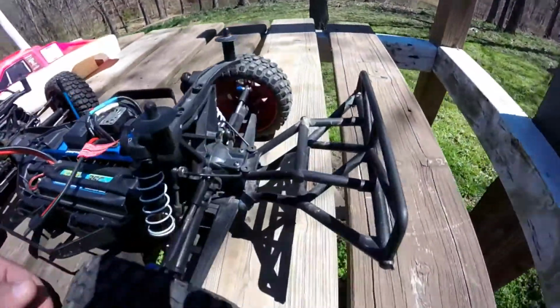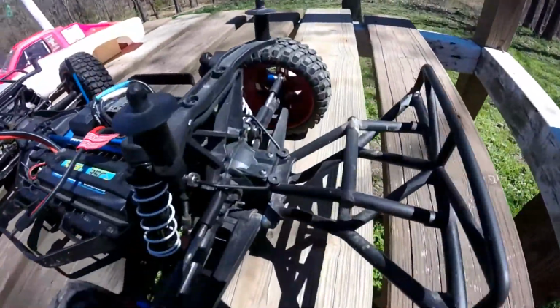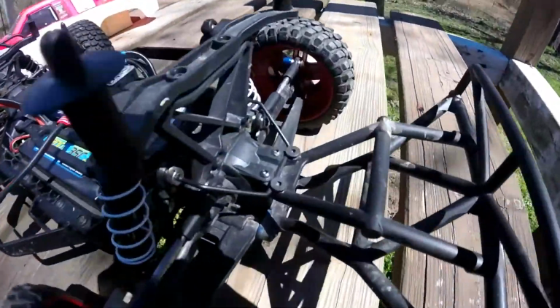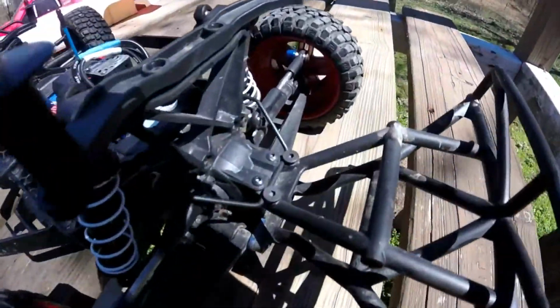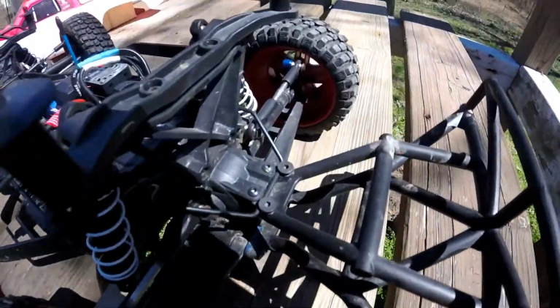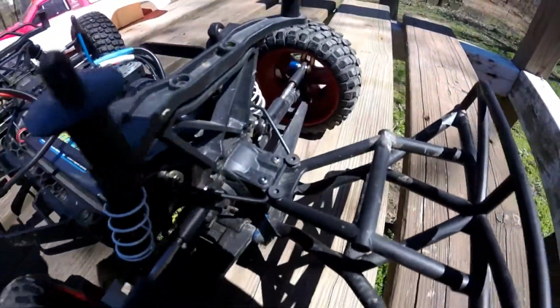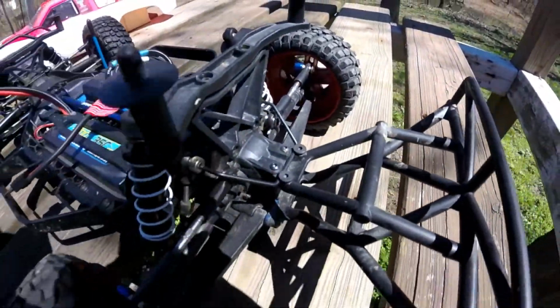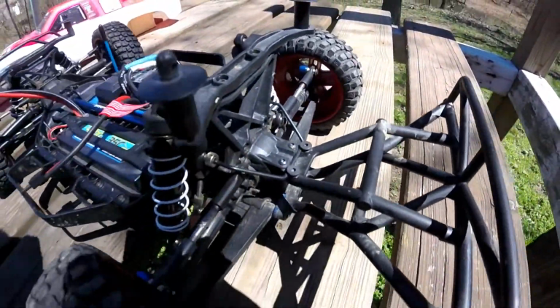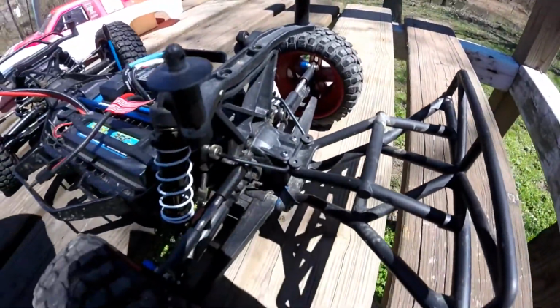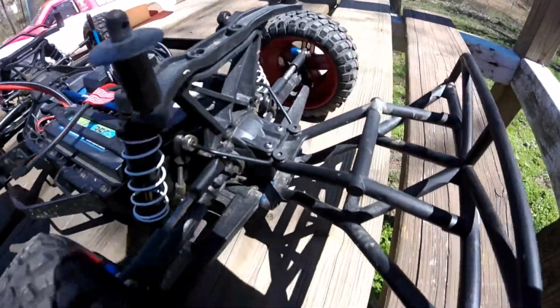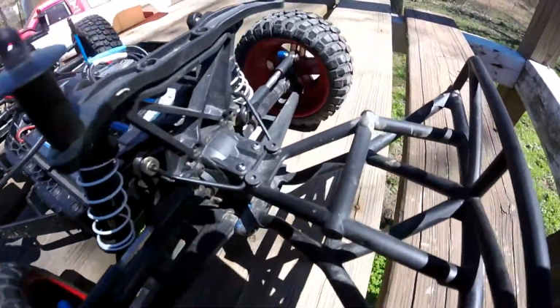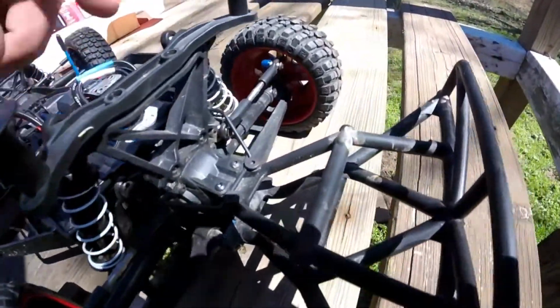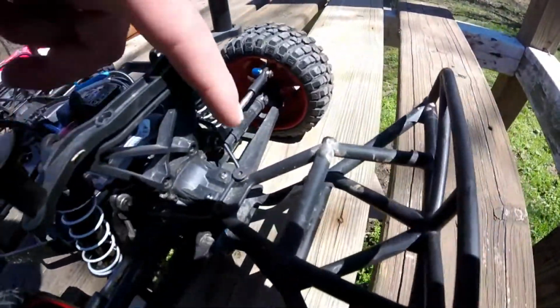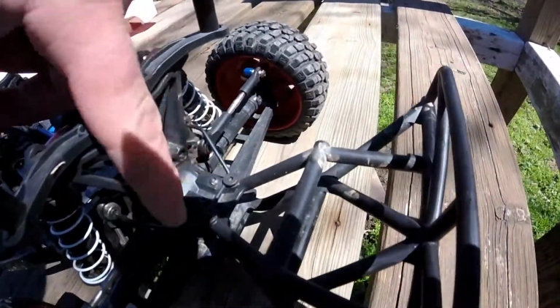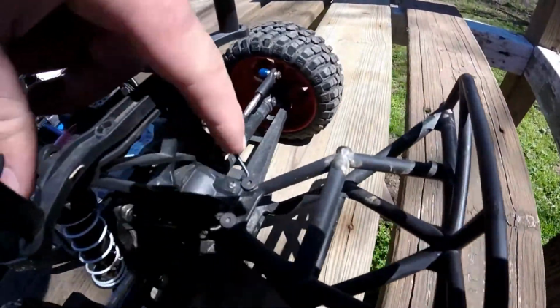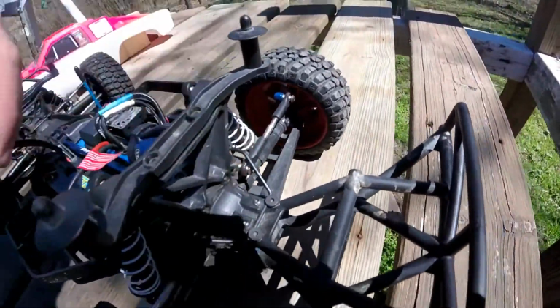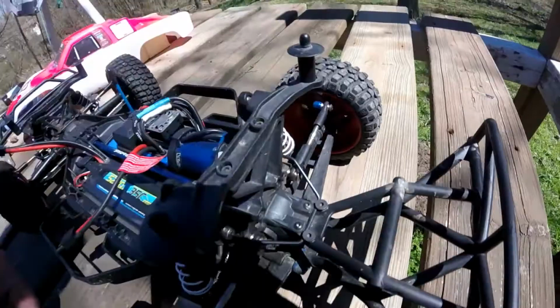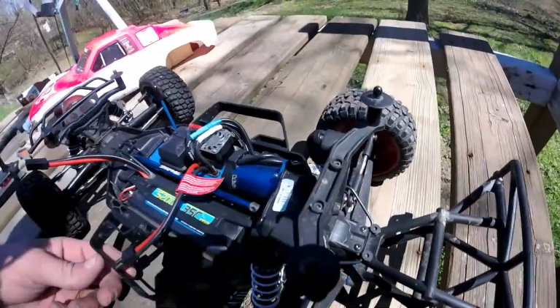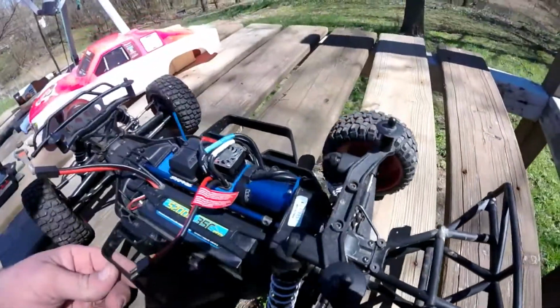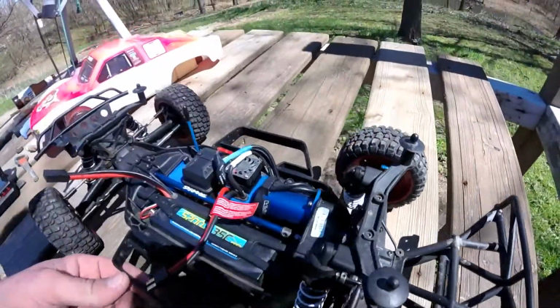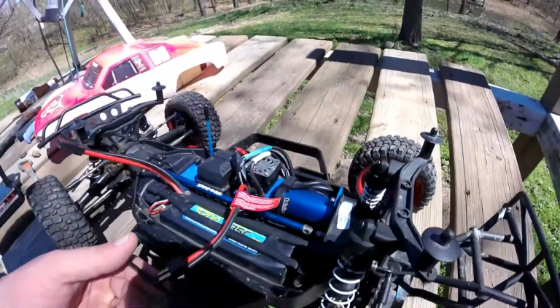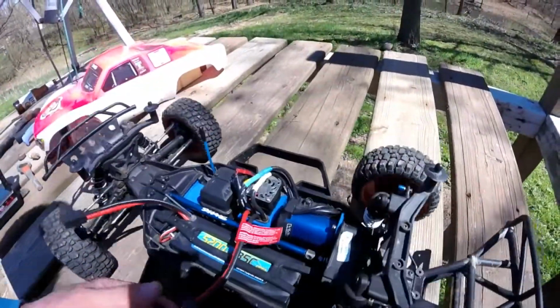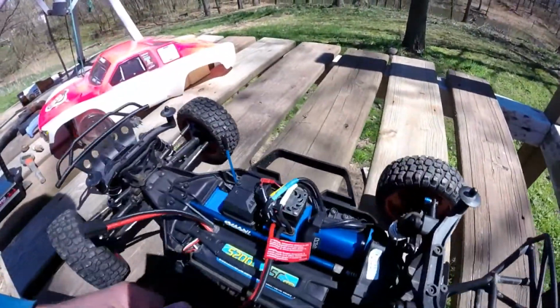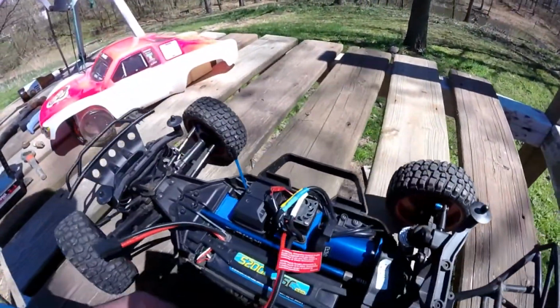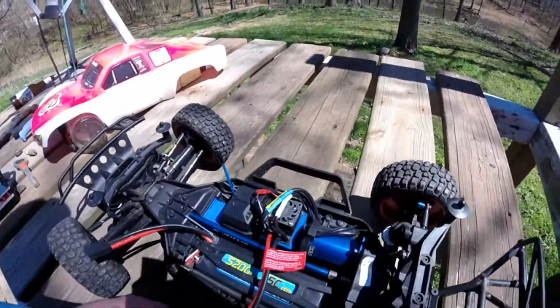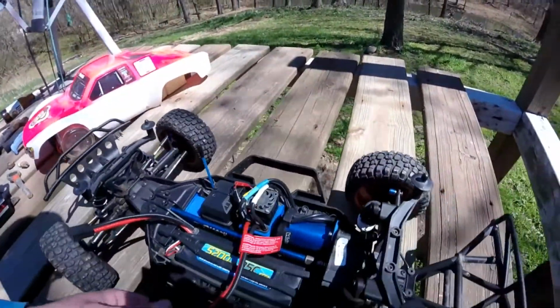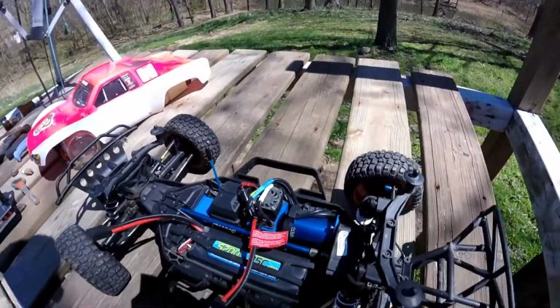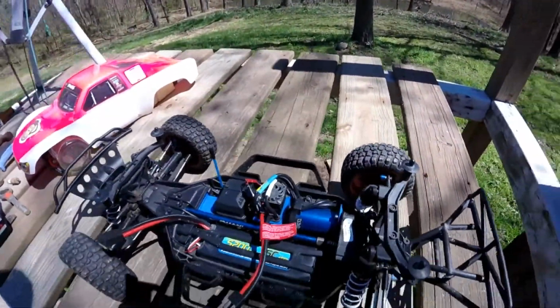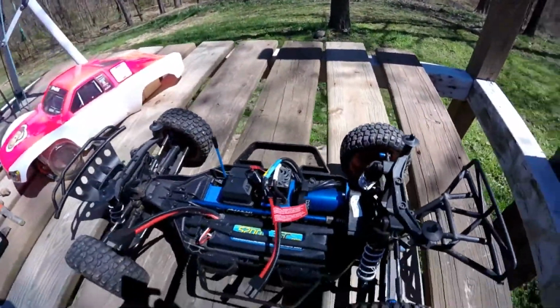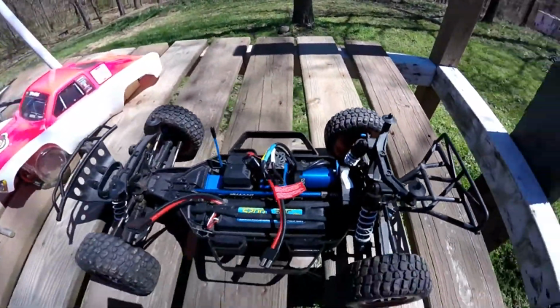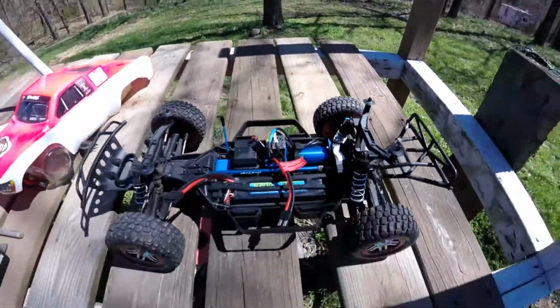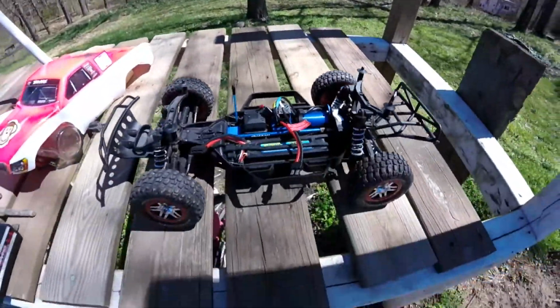It also has the sway bars here in the back, right here. It's a four-wheel drive, so we'll see how it does.